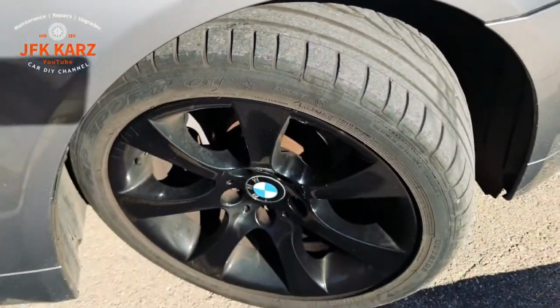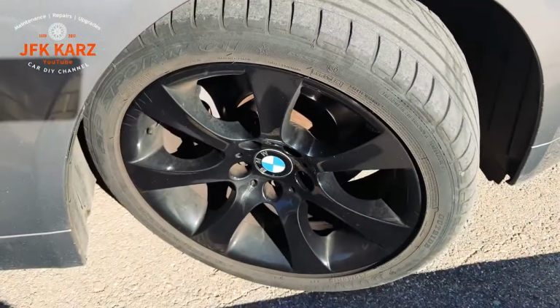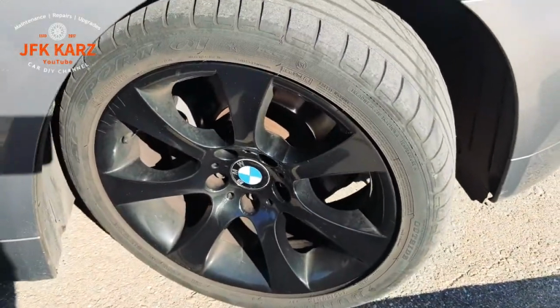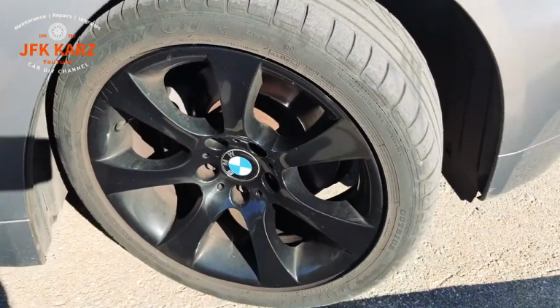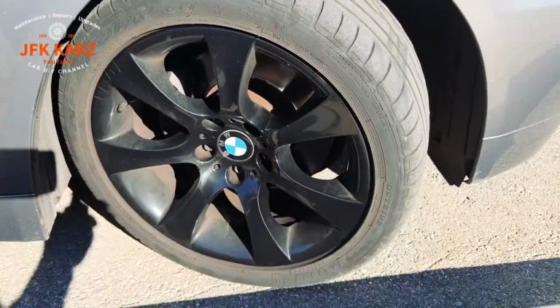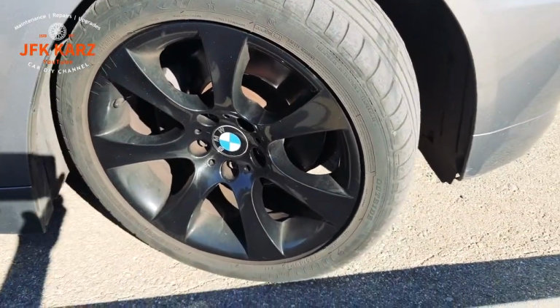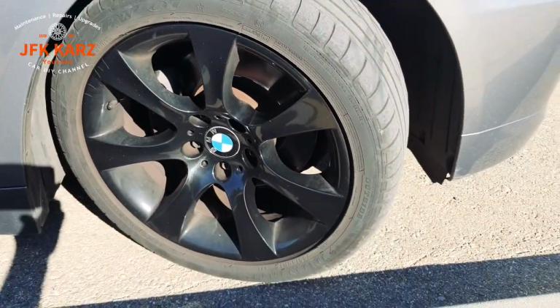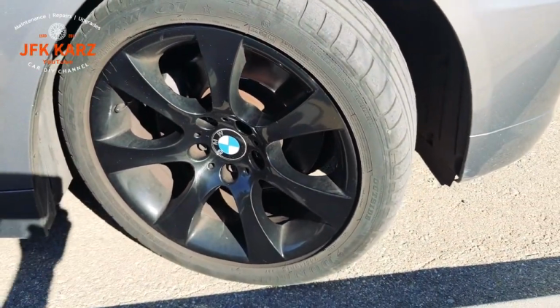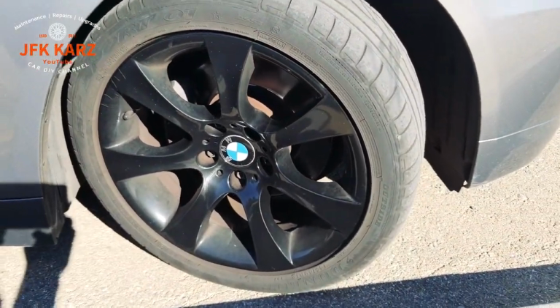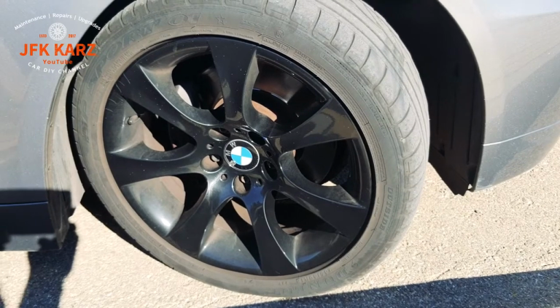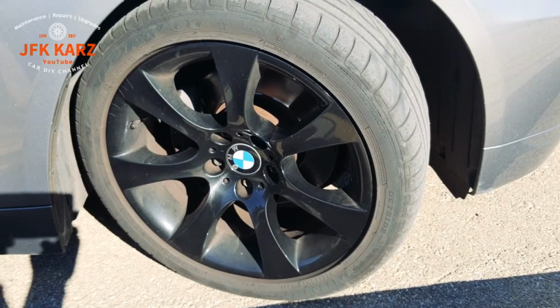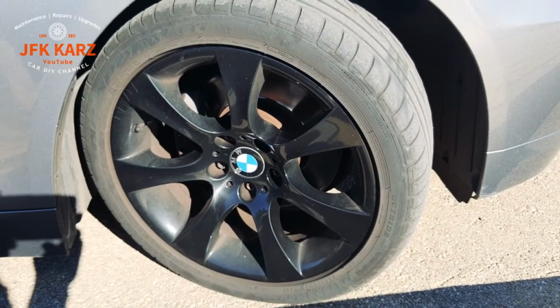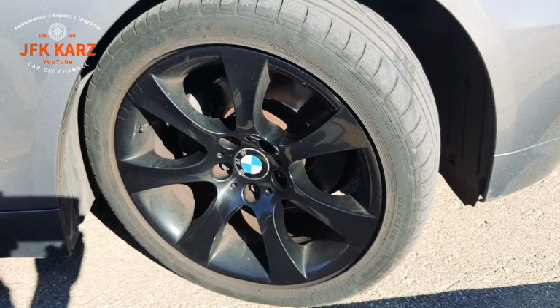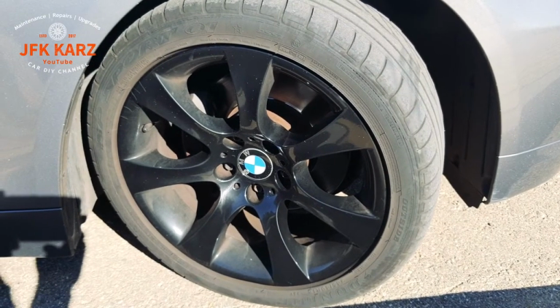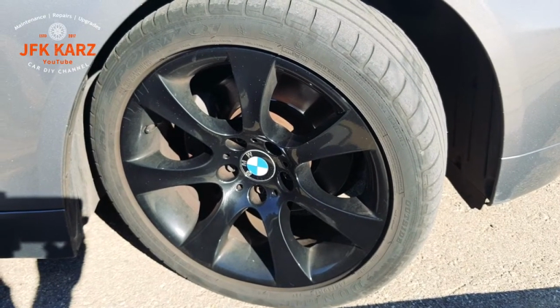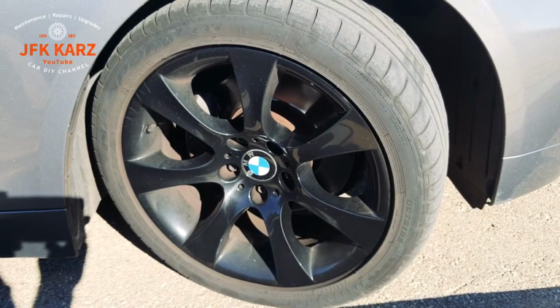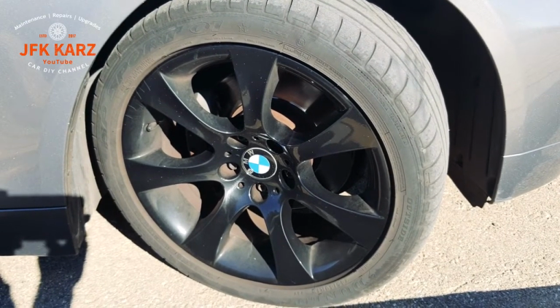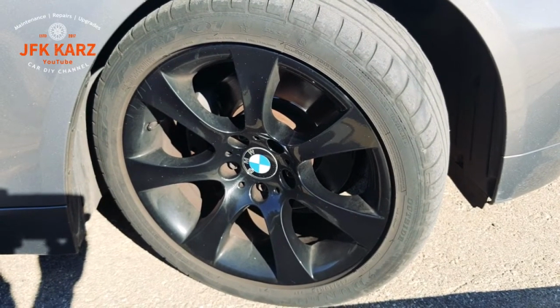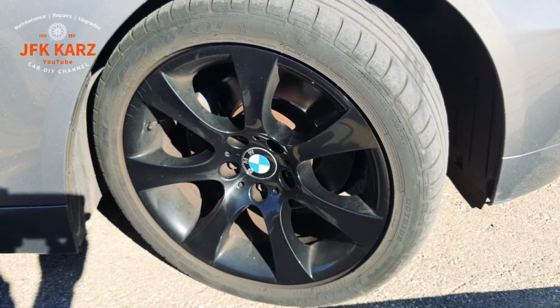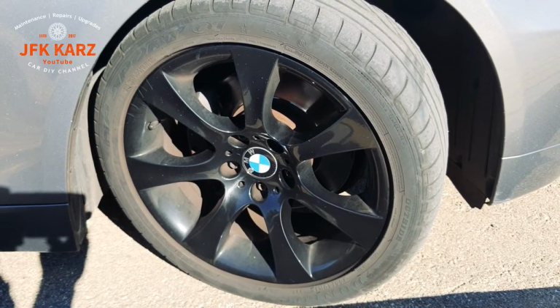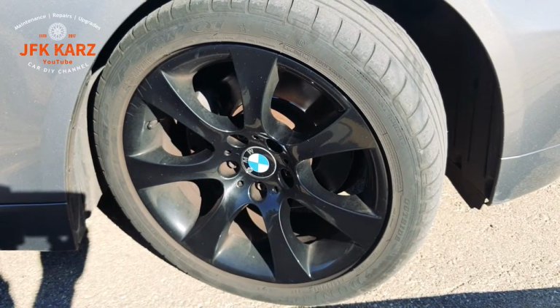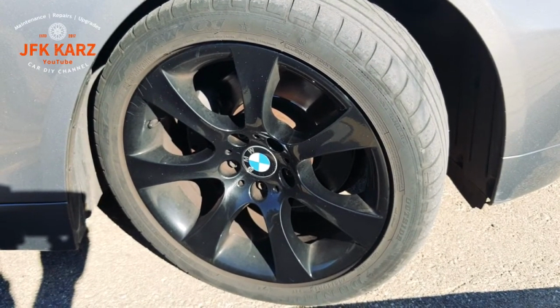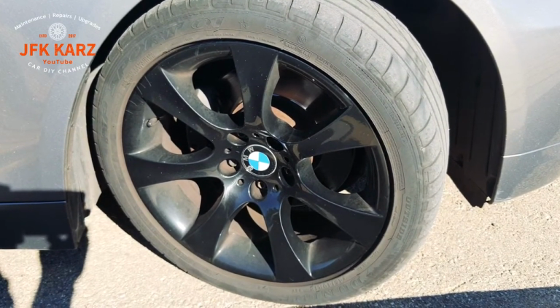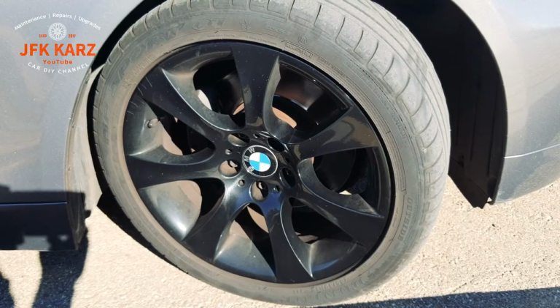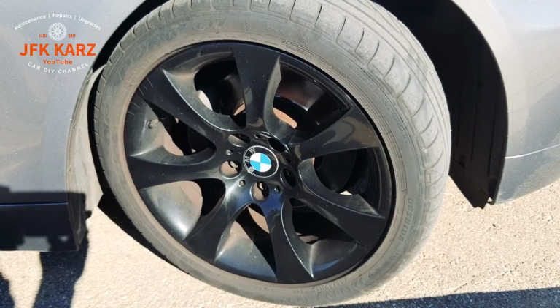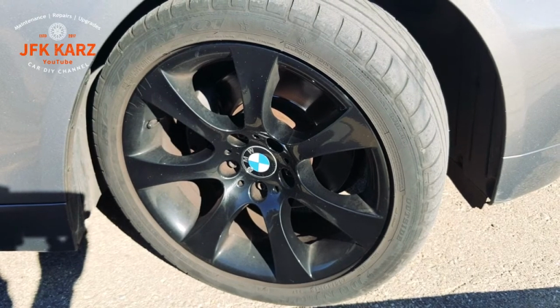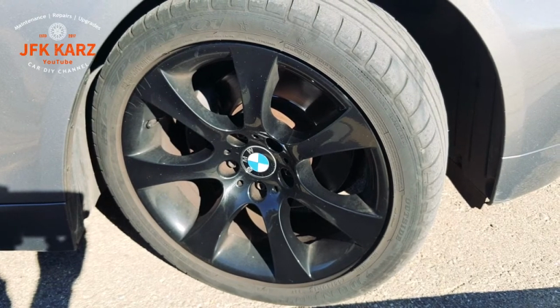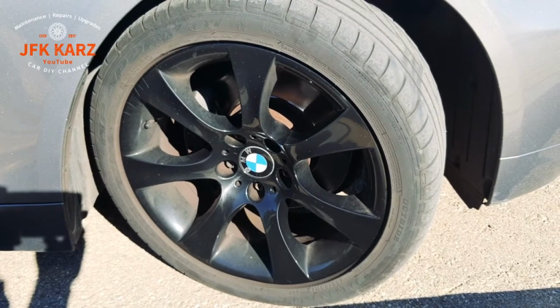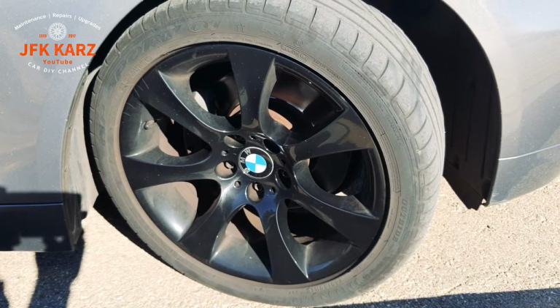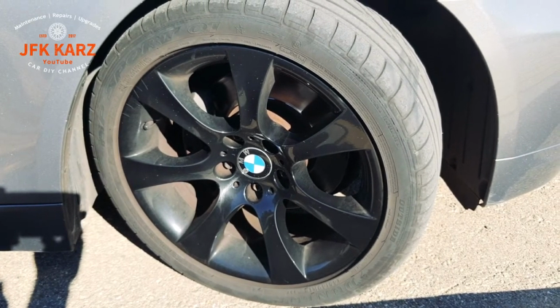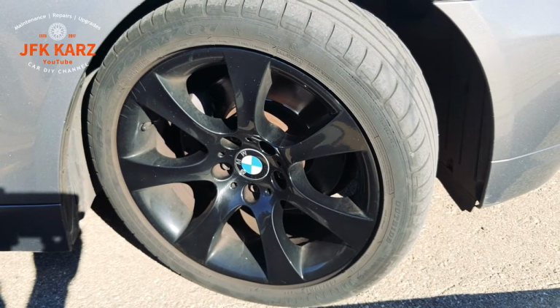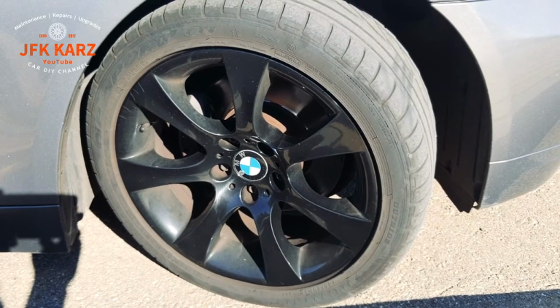So be careful of that. But if your steering is still pulling after you've sorted your tyres, then it could be tracking — so check your tracking afterwards.